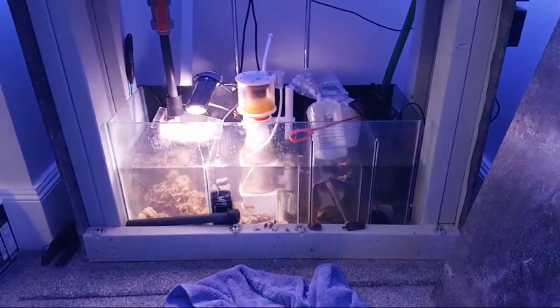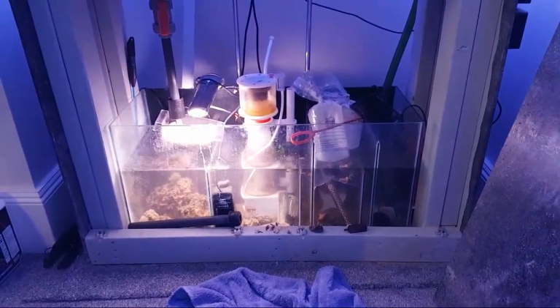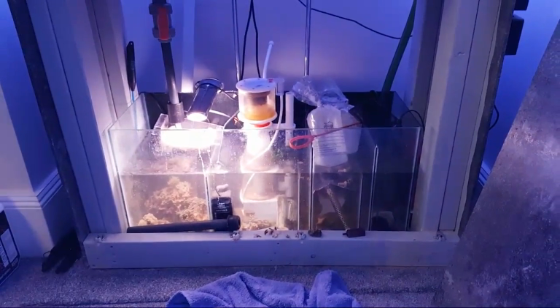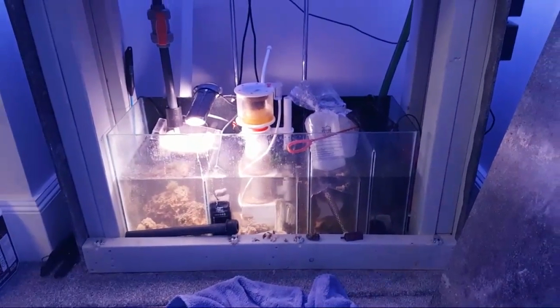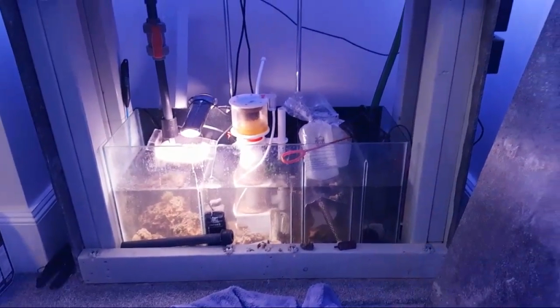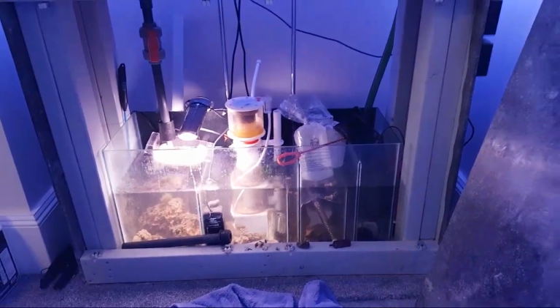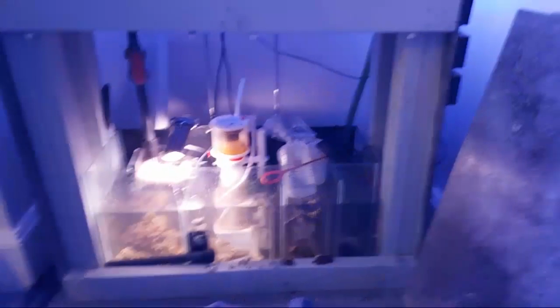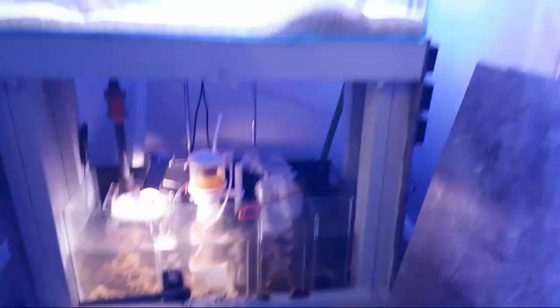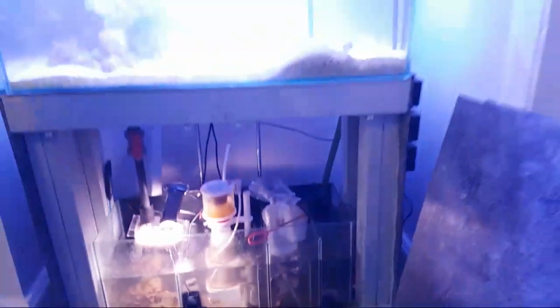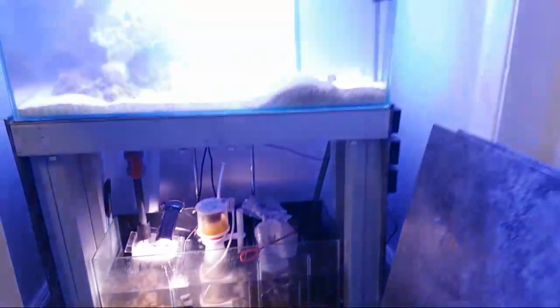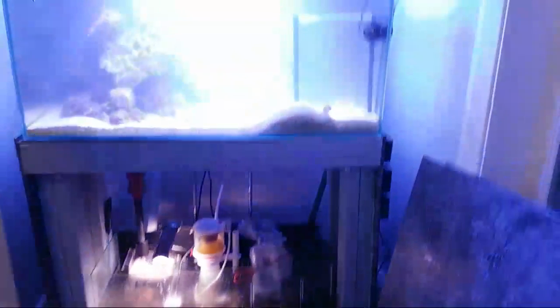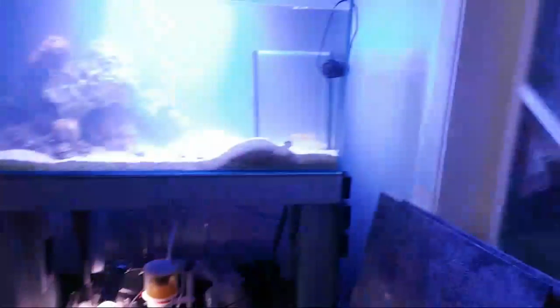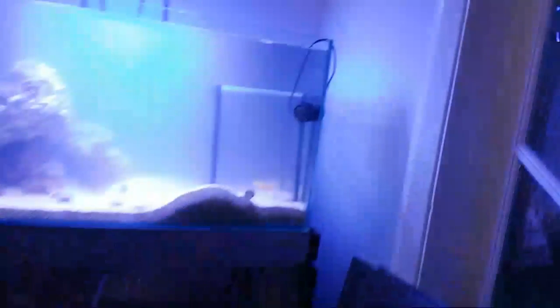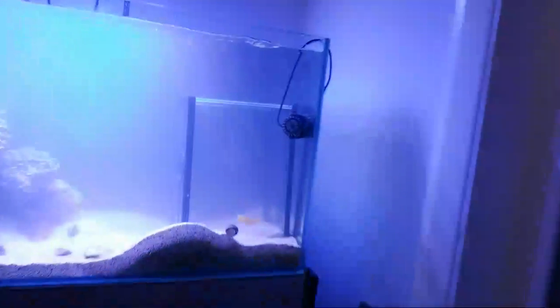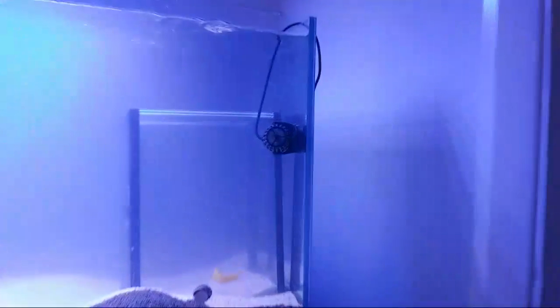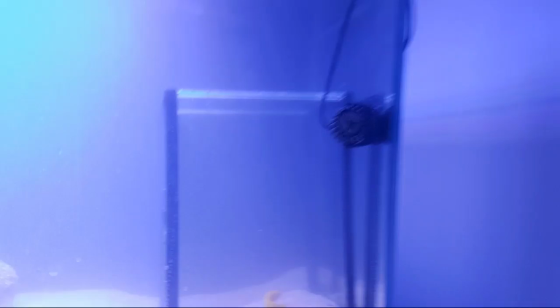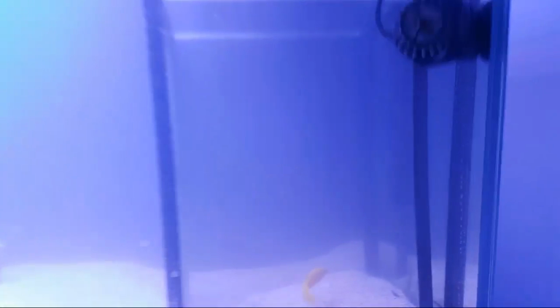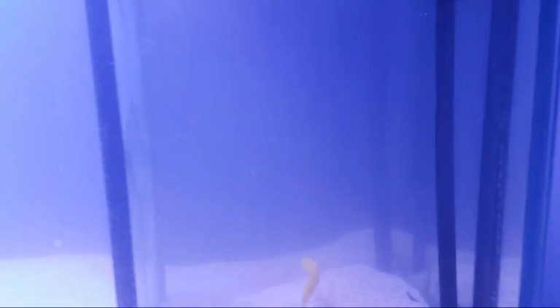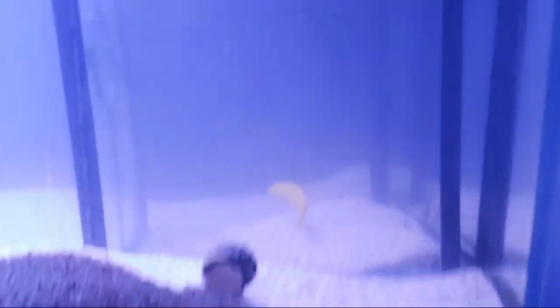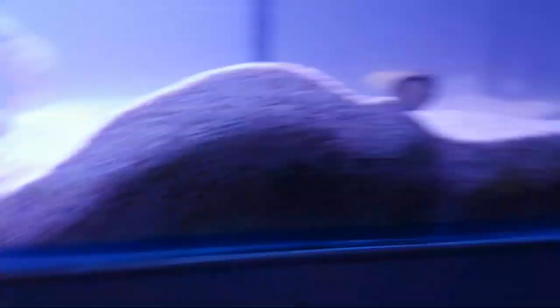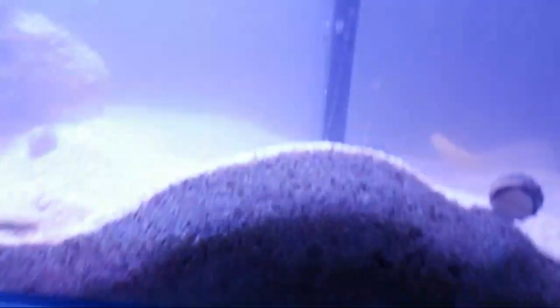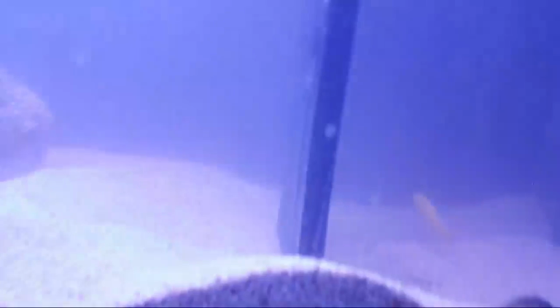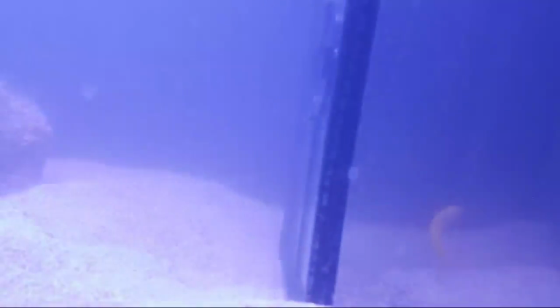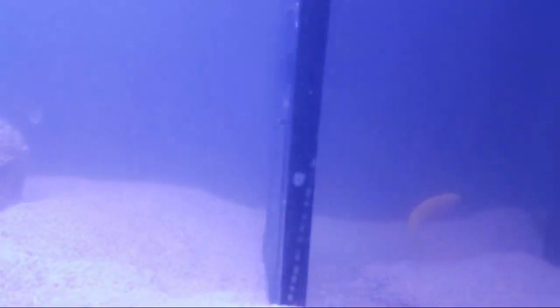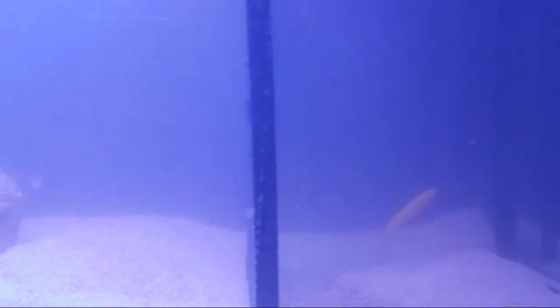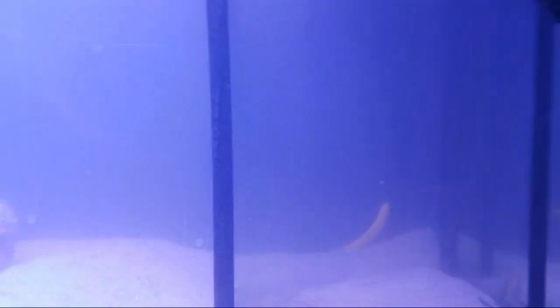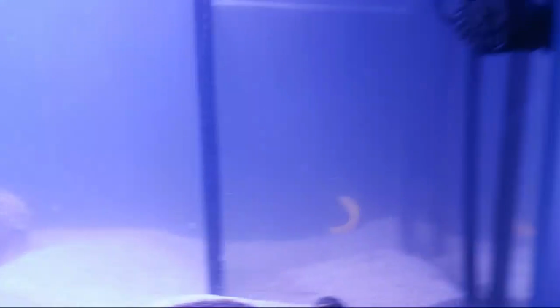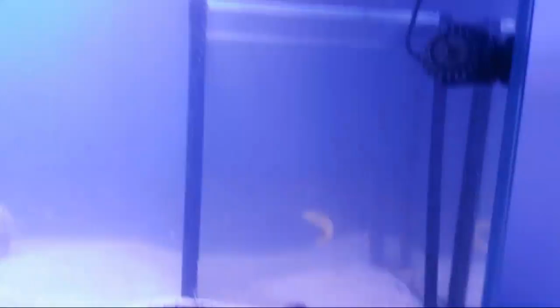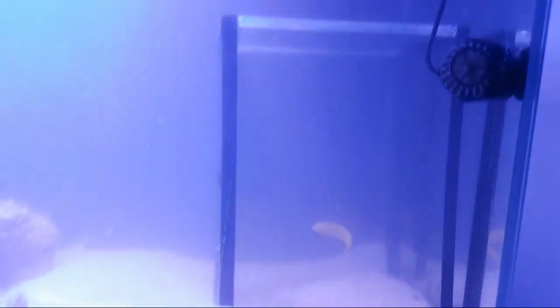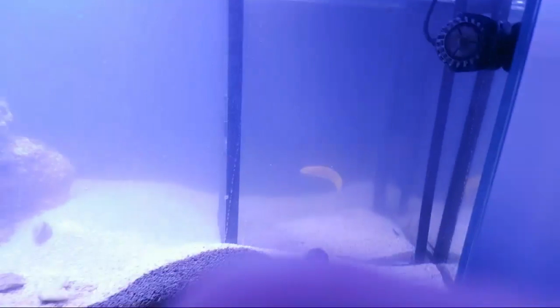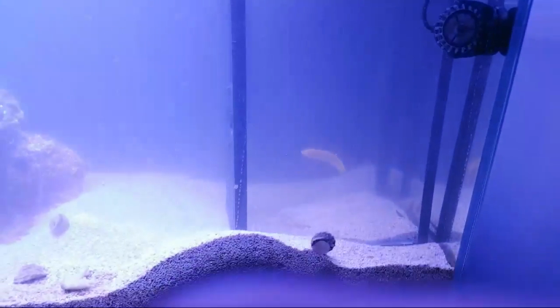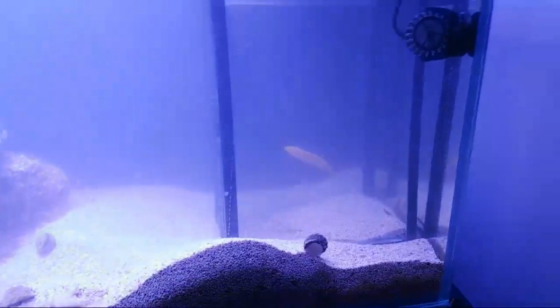To get the wrasse out, we tried with a net and it would not work whatsoever. Every time we tried, we just had to keep turning around.